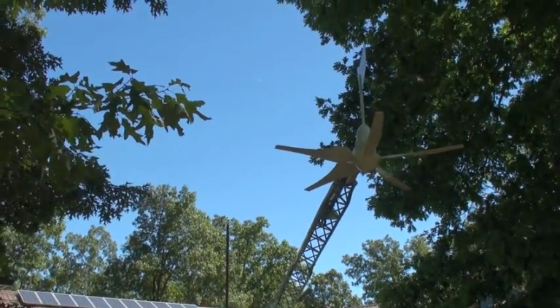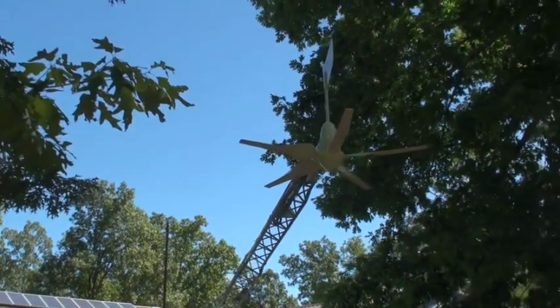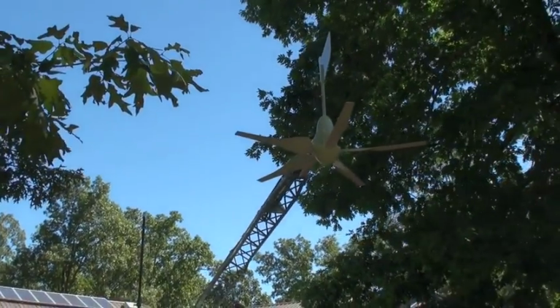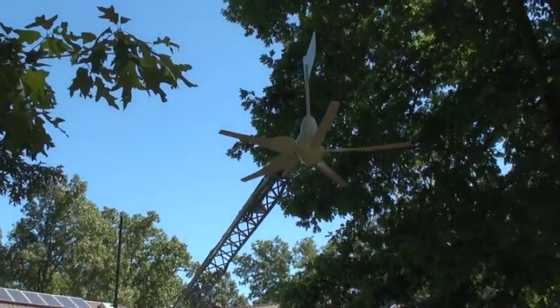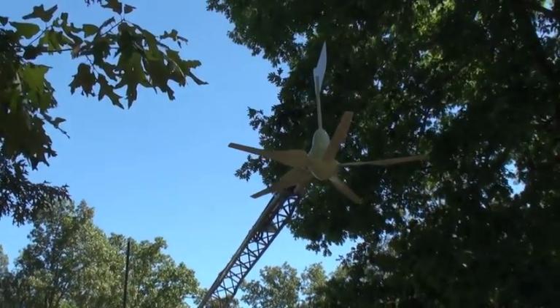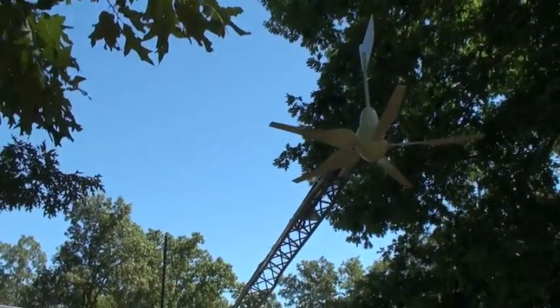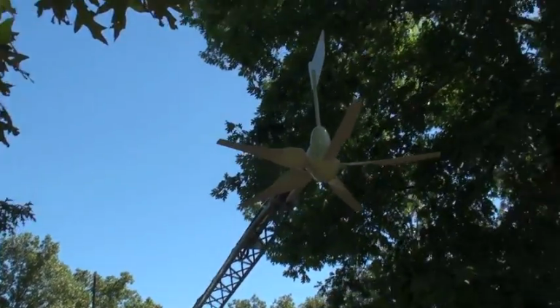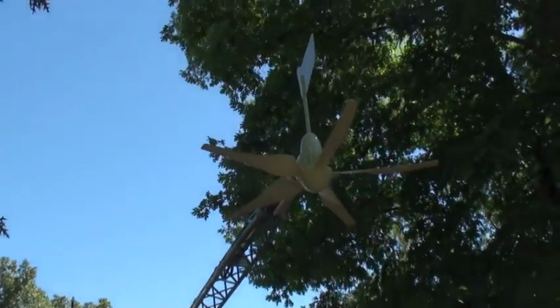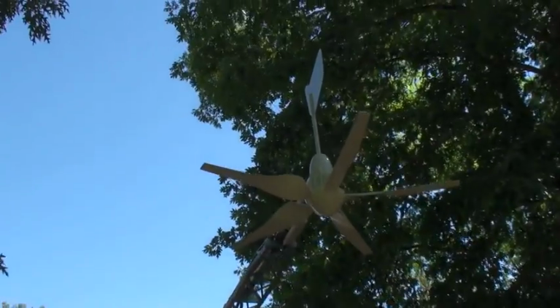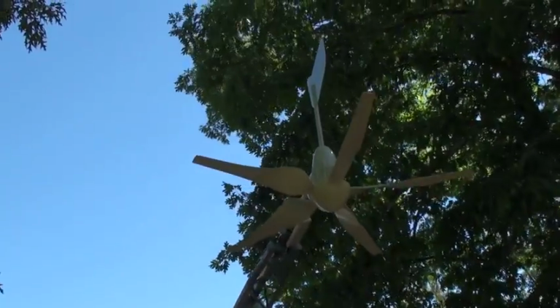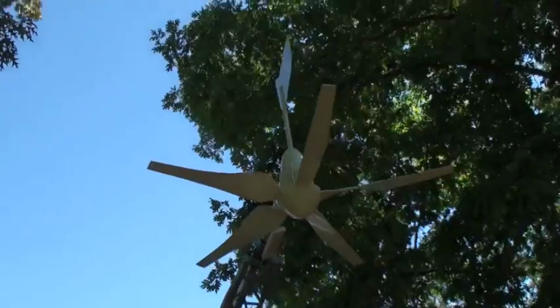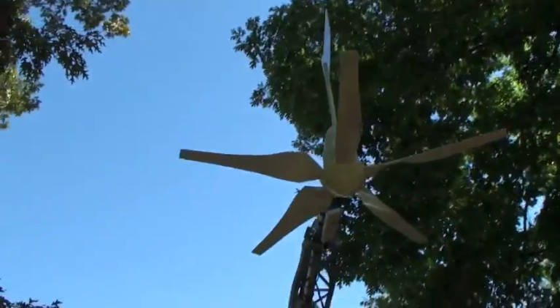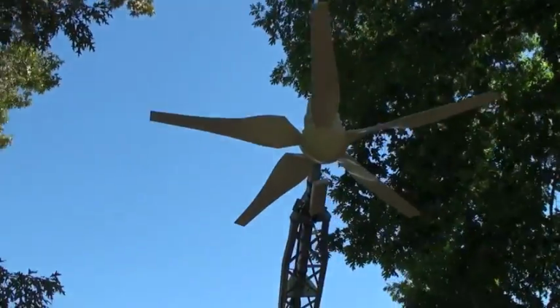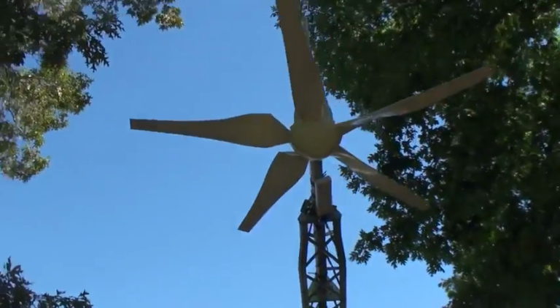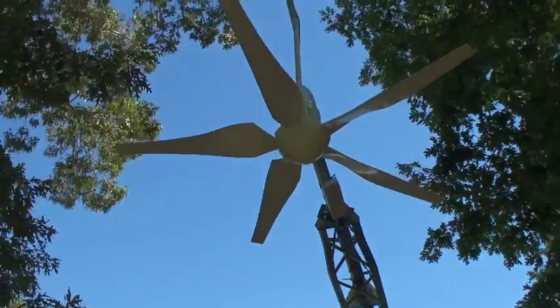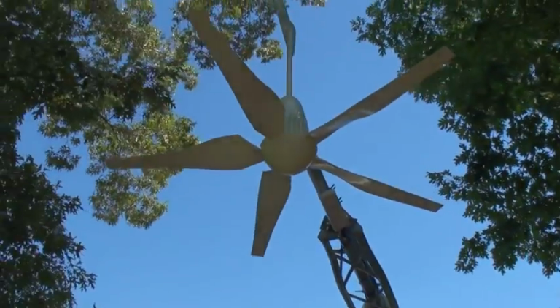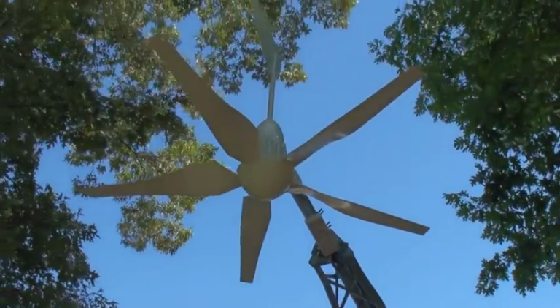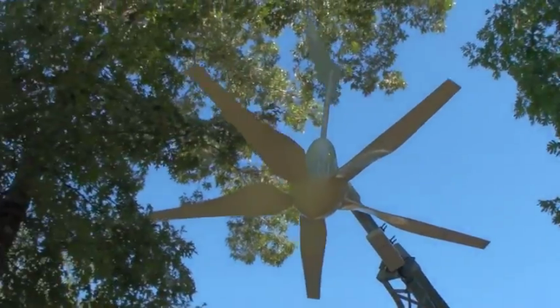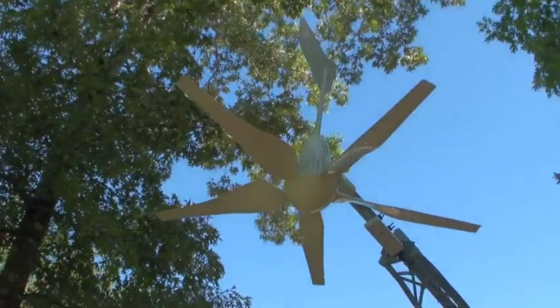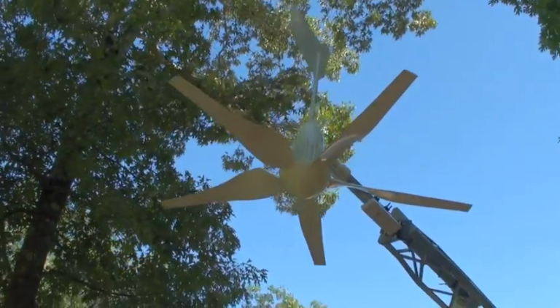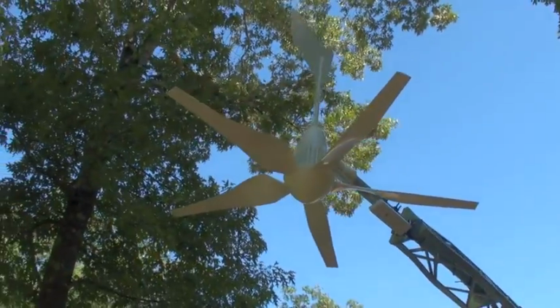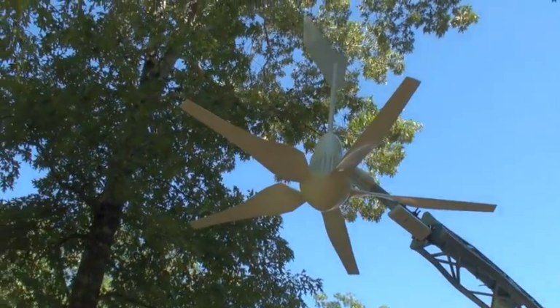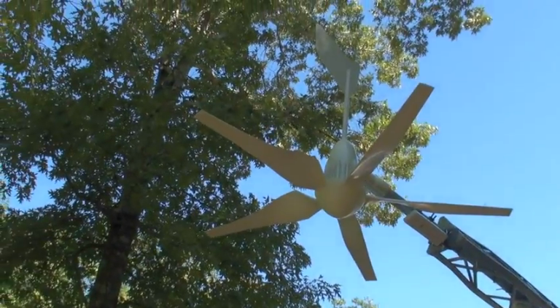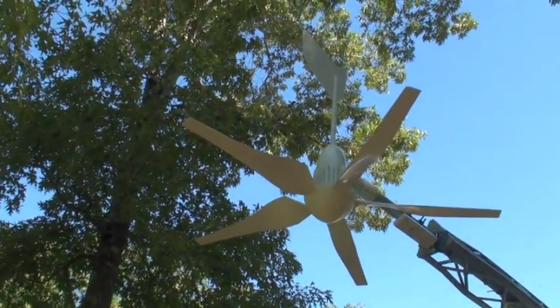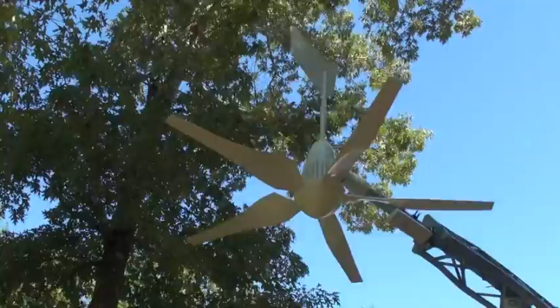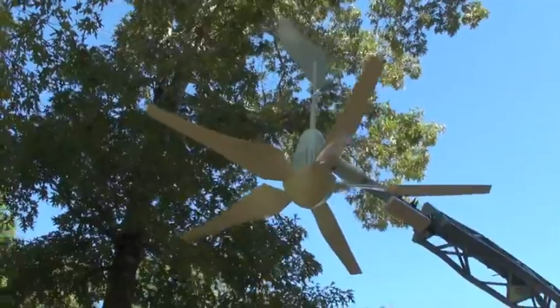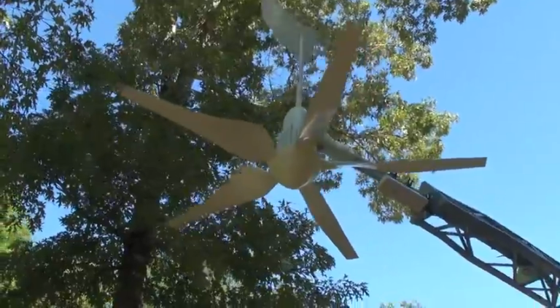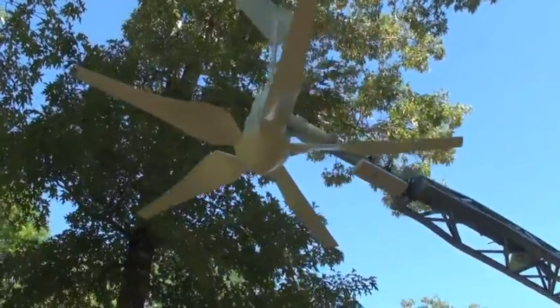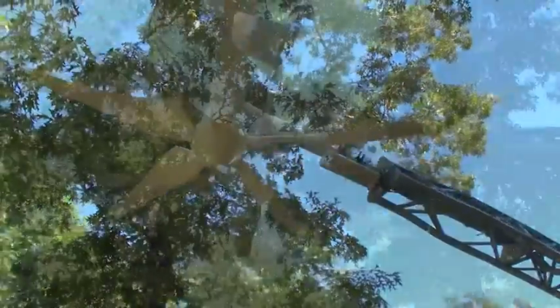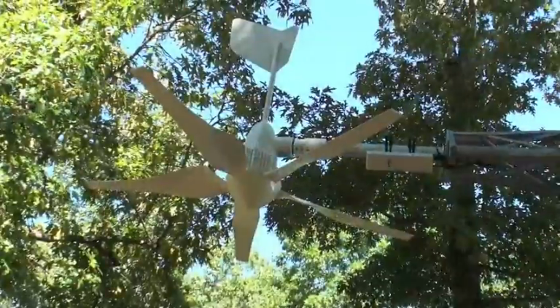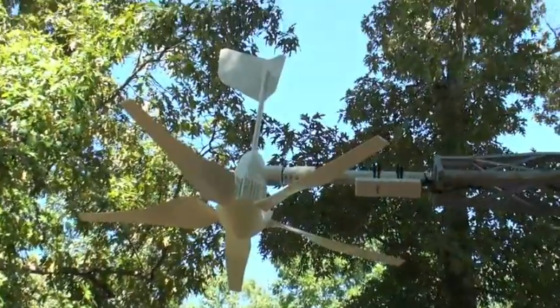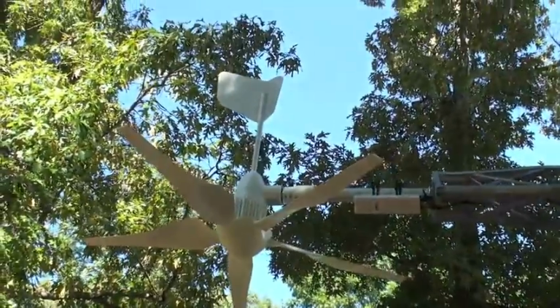Just a little update. I've got the turbine on right now — that's it on the end of the tower.